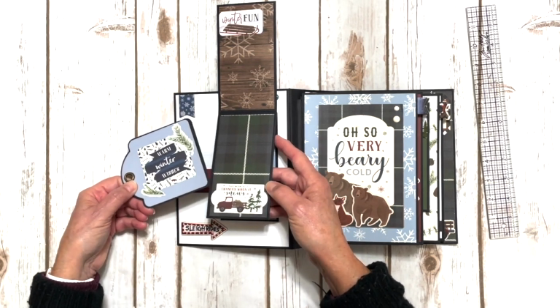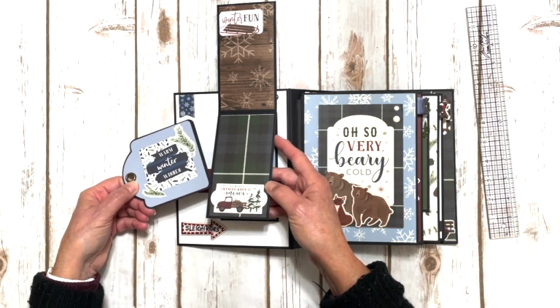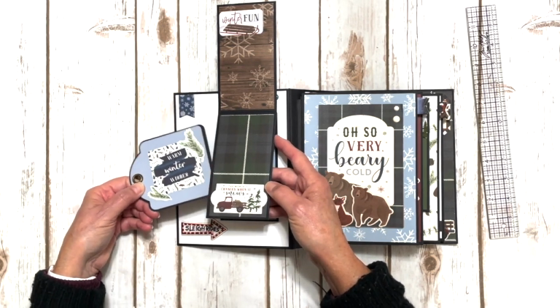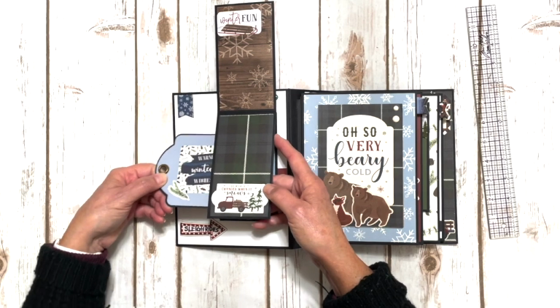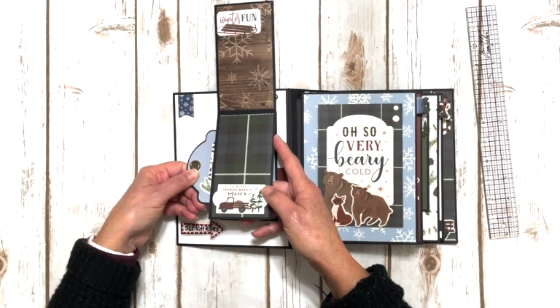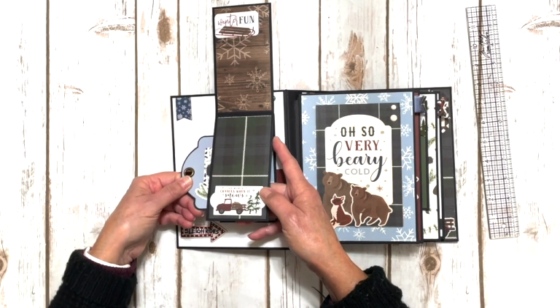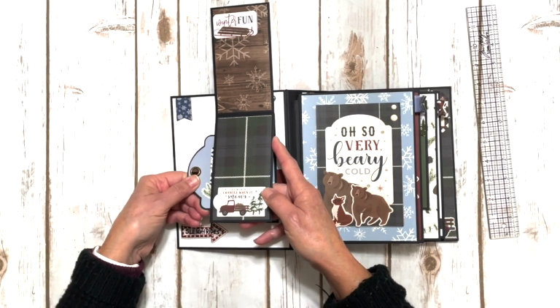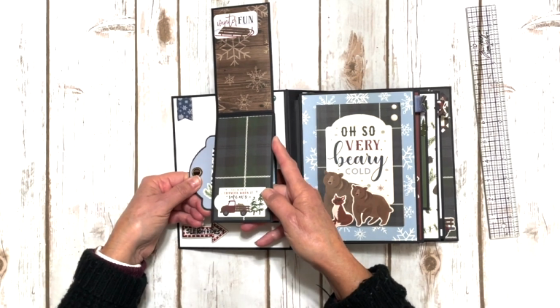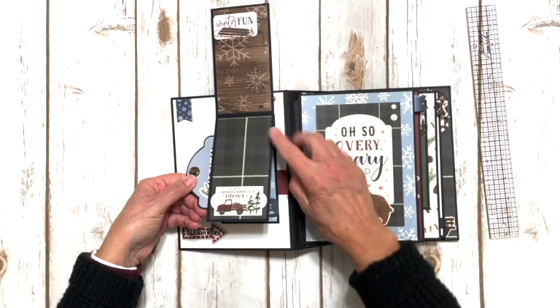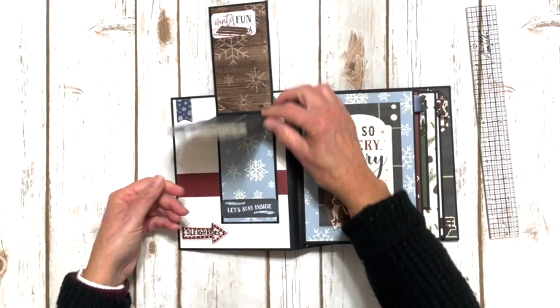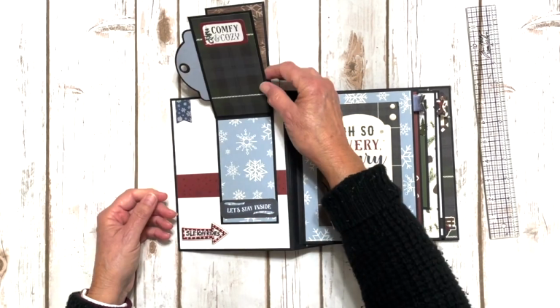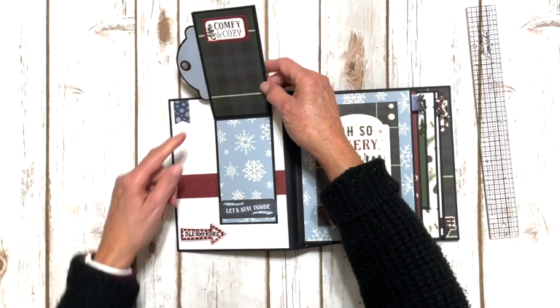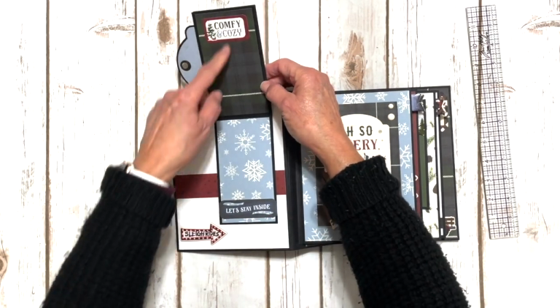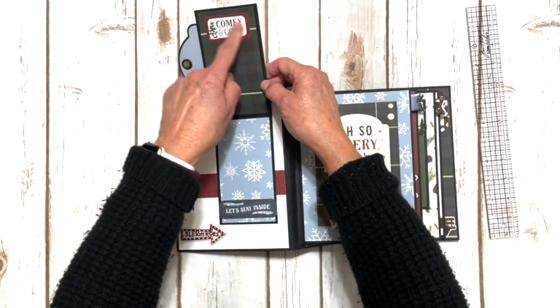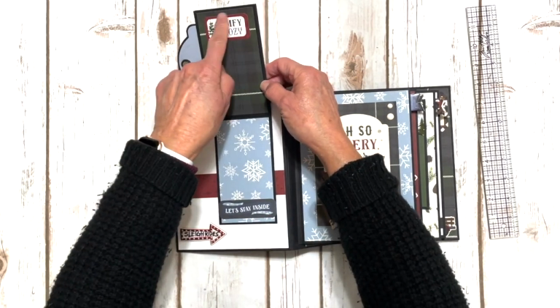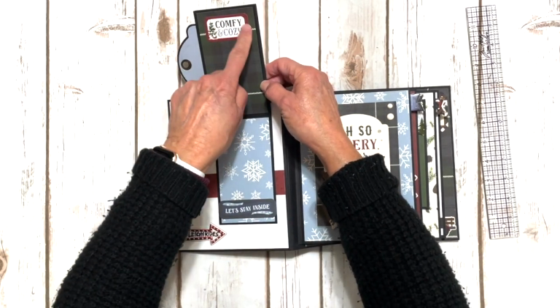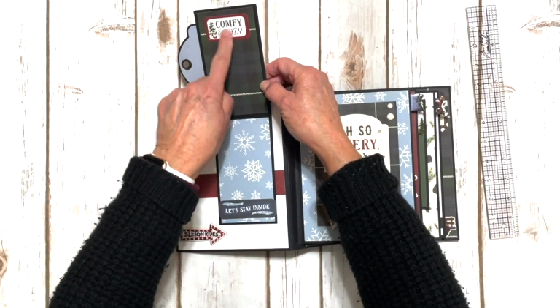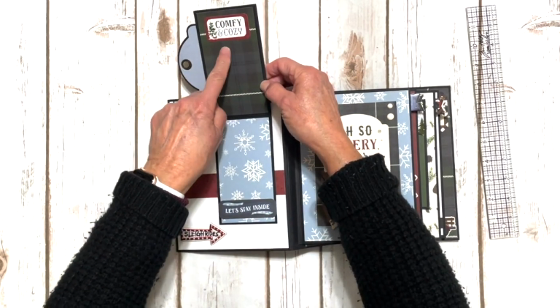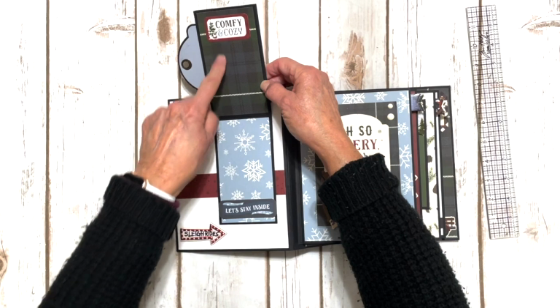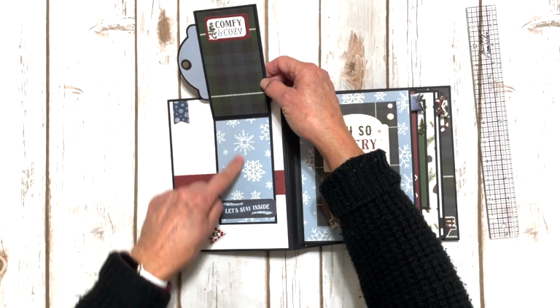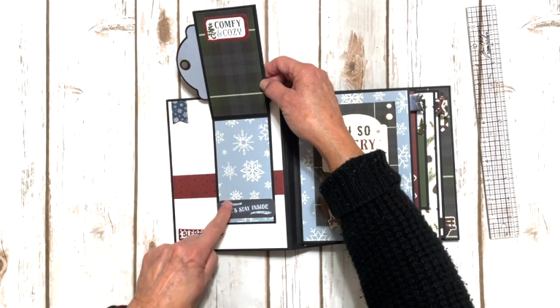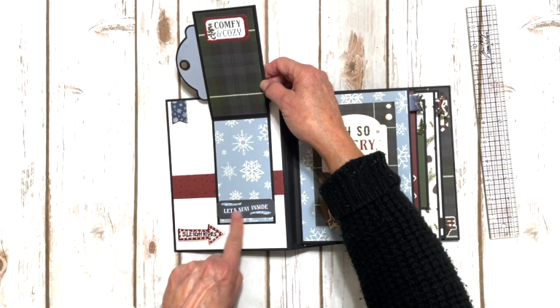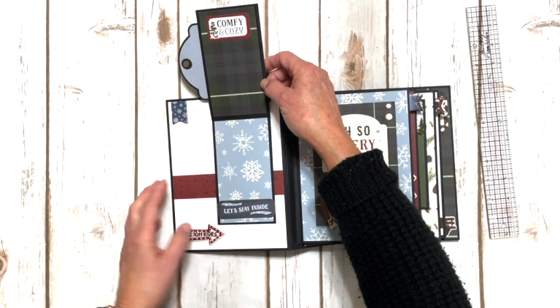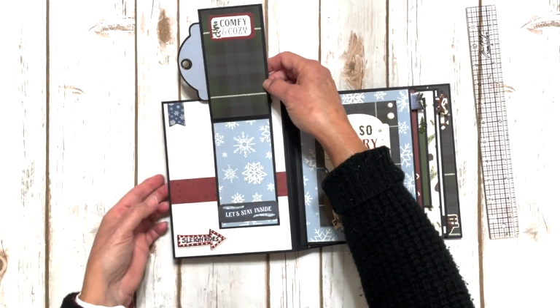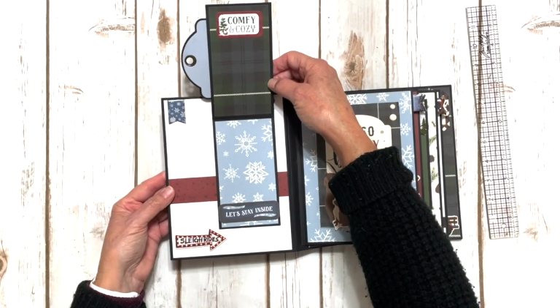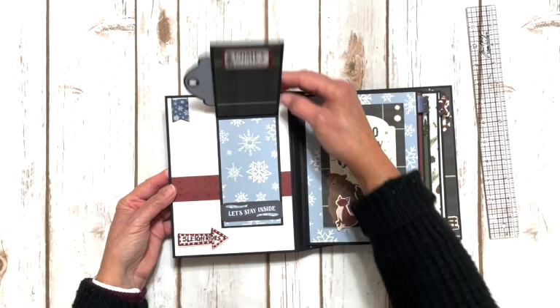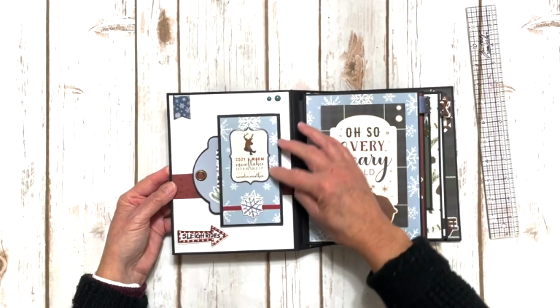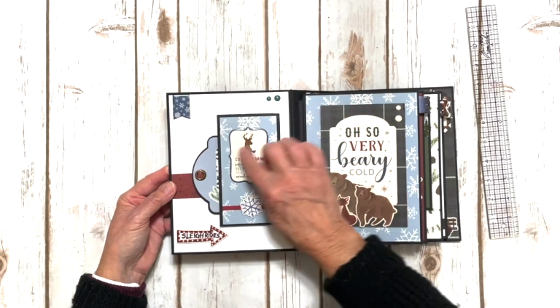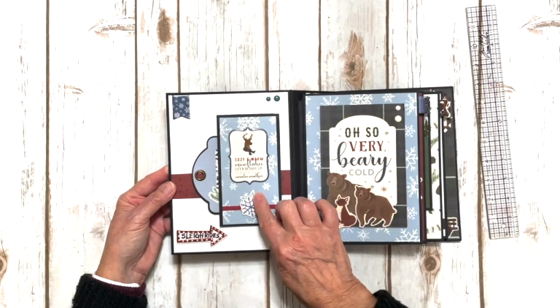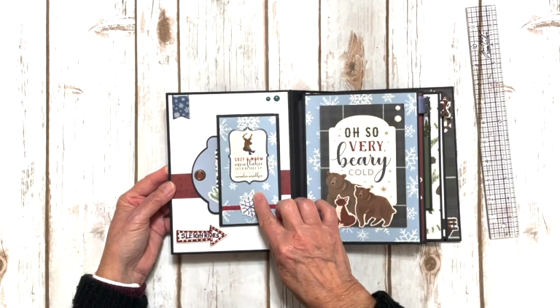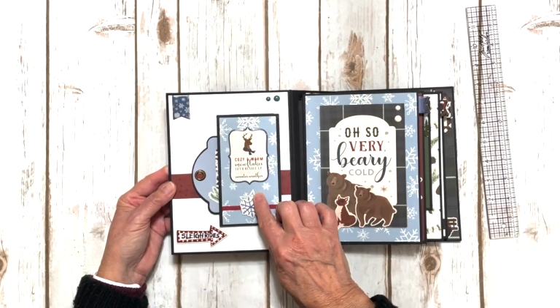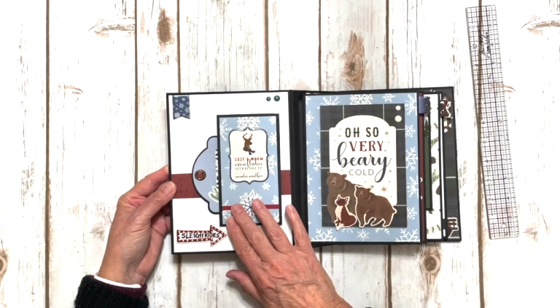That goes back in that little pocket. And then this flips up. We have another little ephemera piece and another ephemera down here. So that's our first interactive element that we're going to be adding.